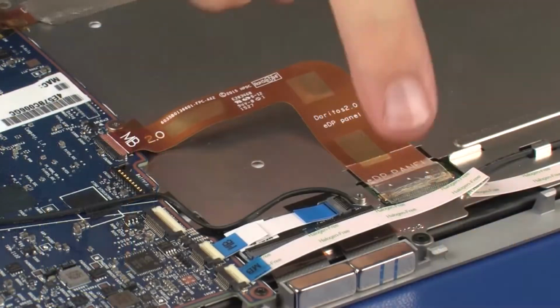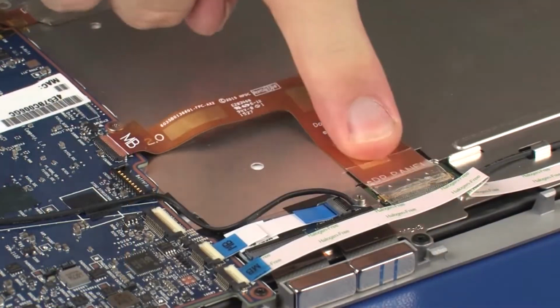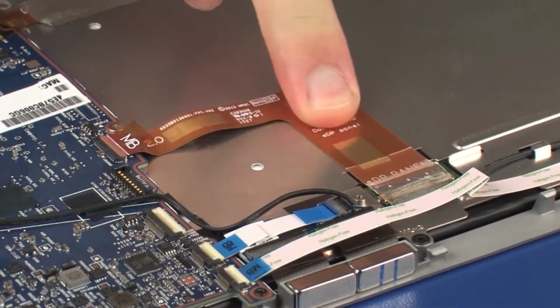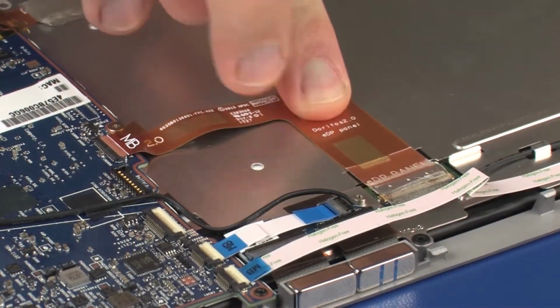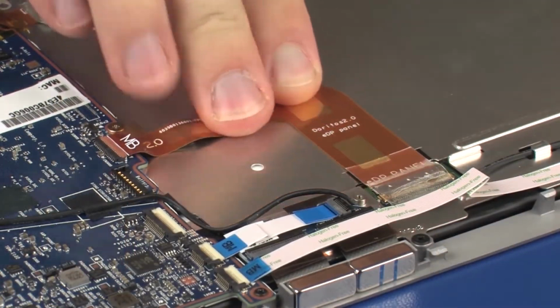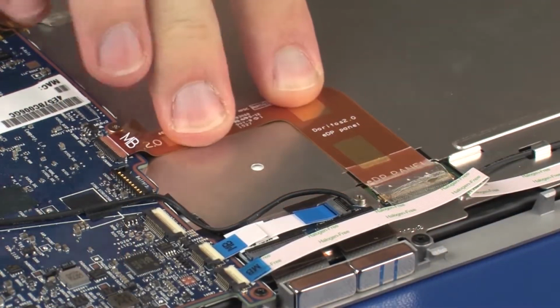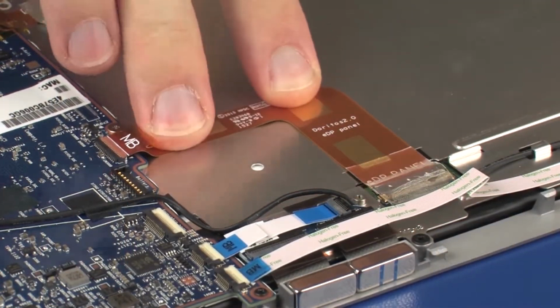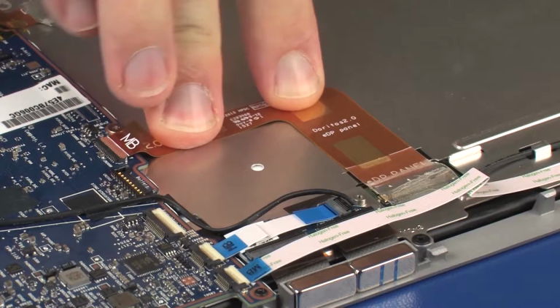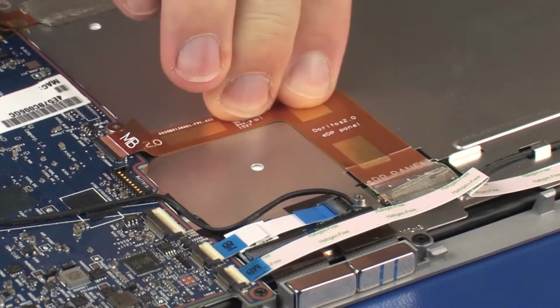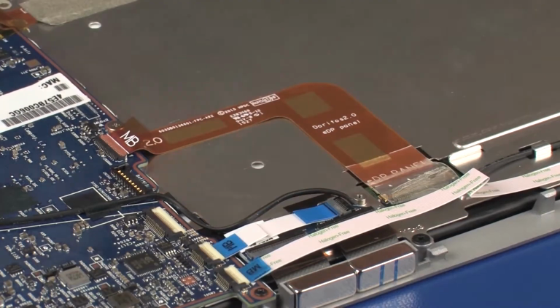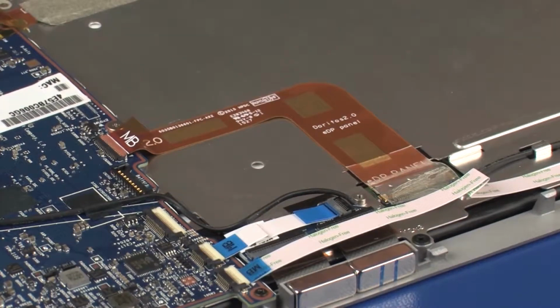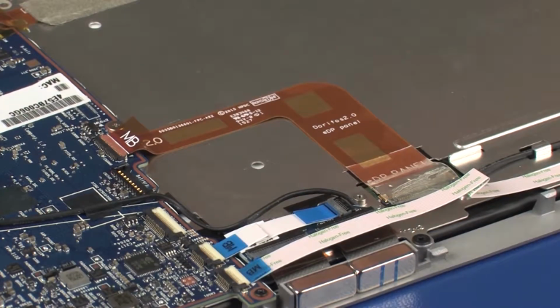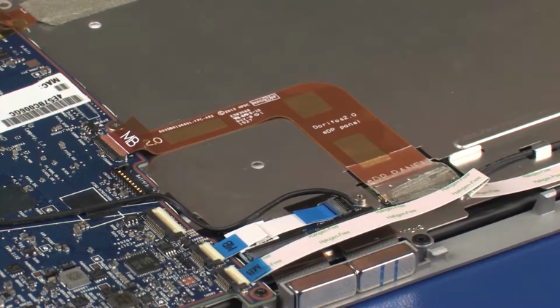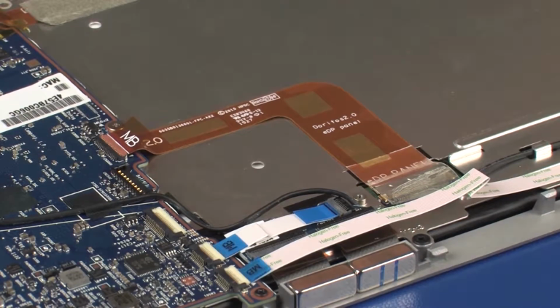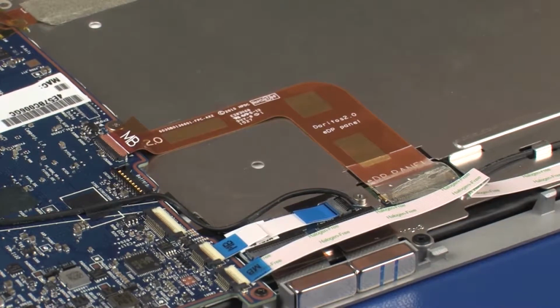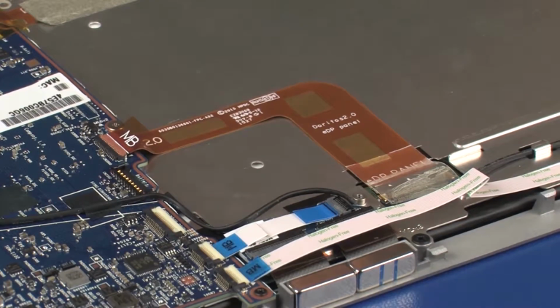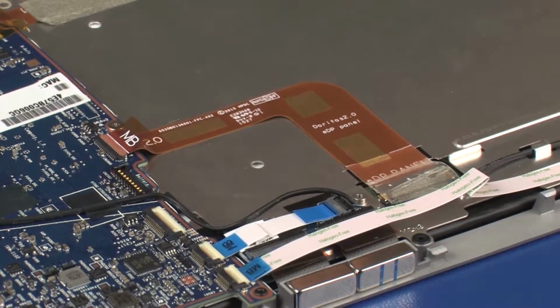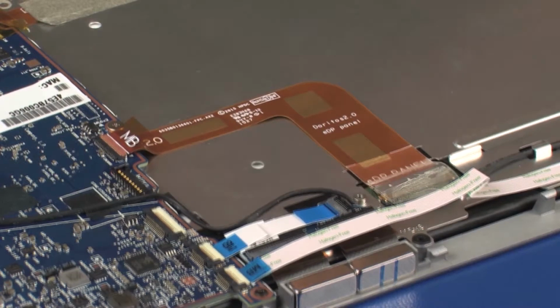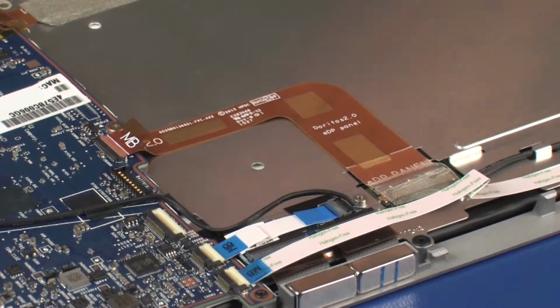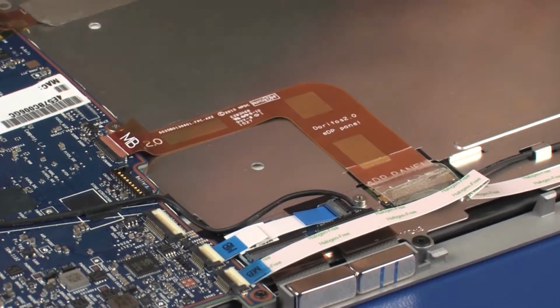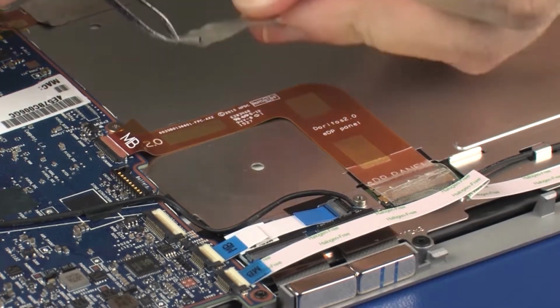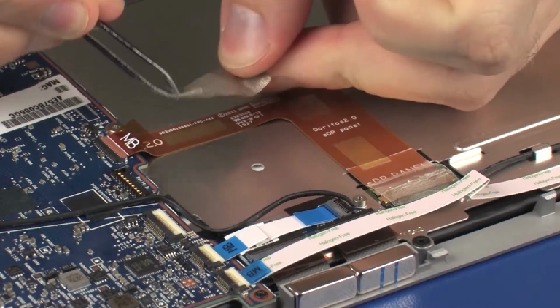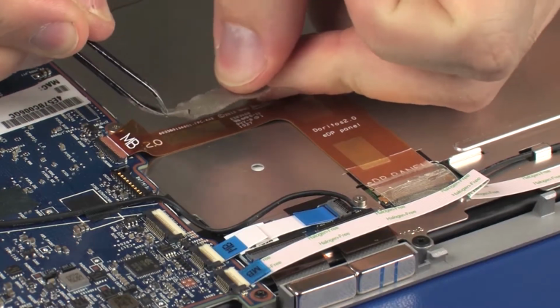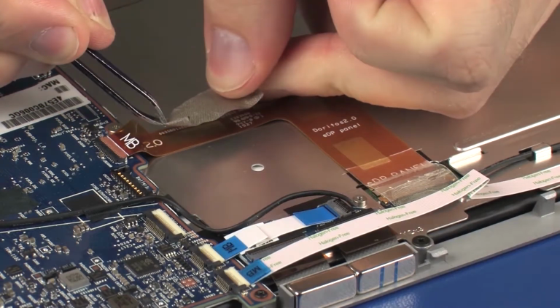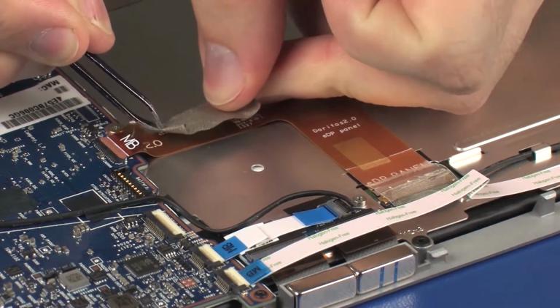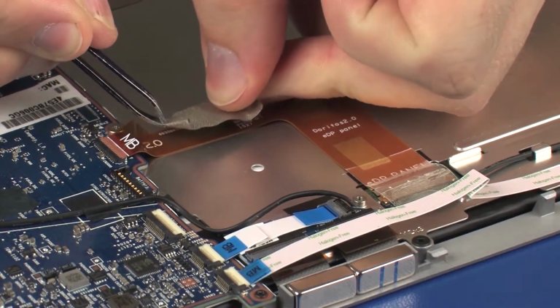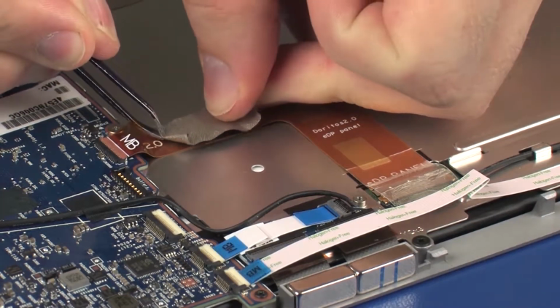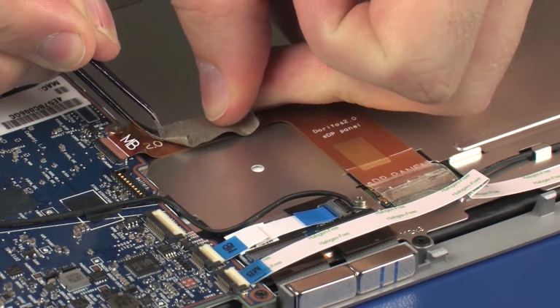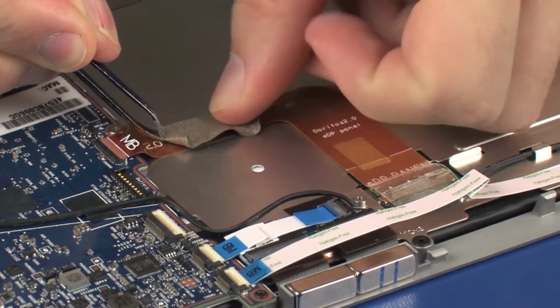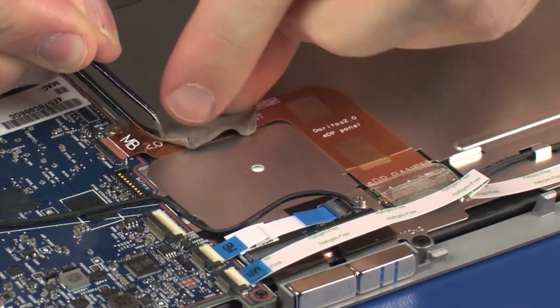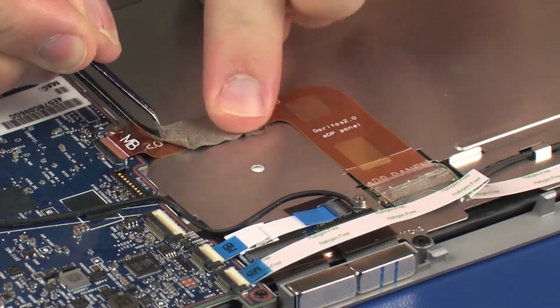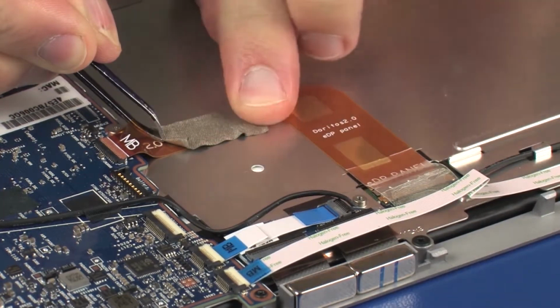Apply pressure to the length of the display panel cable to adhere it to the display panel assembly. Replace the grounding tape that secures the display panel cable to the display panel assembly.